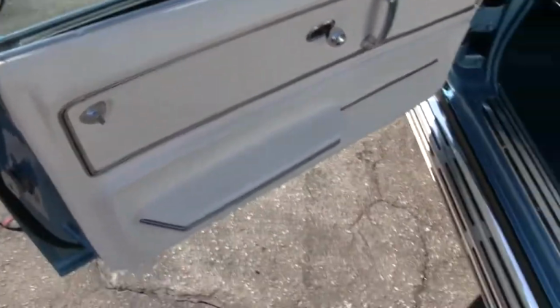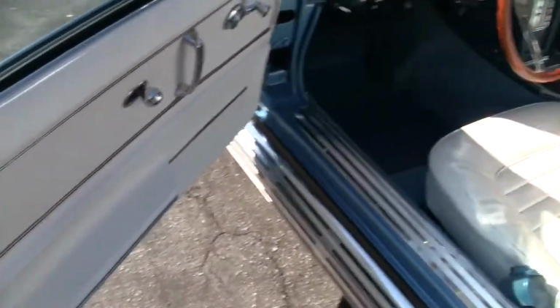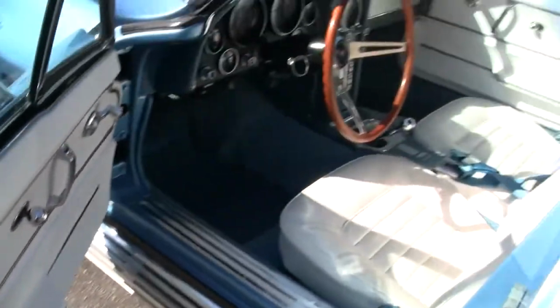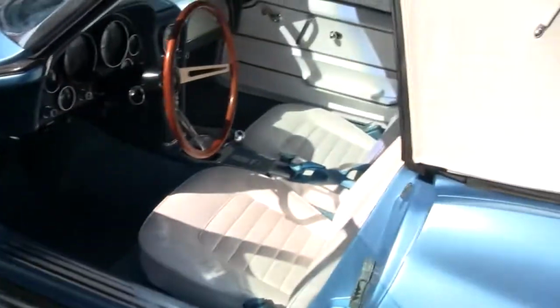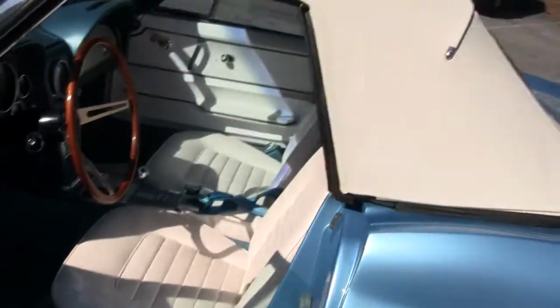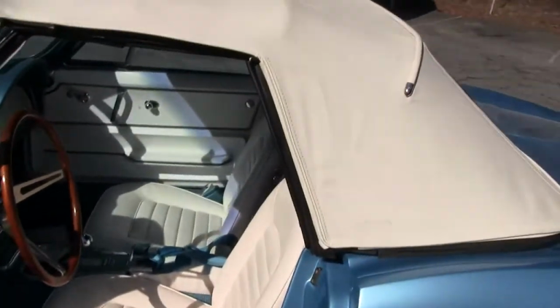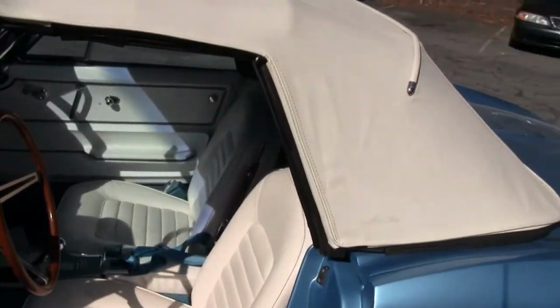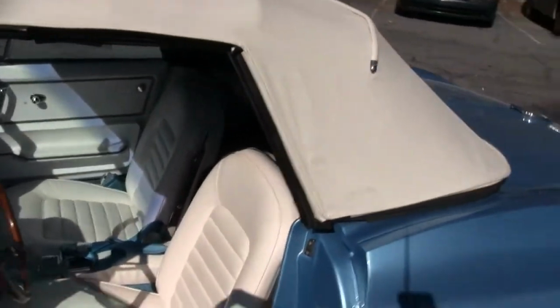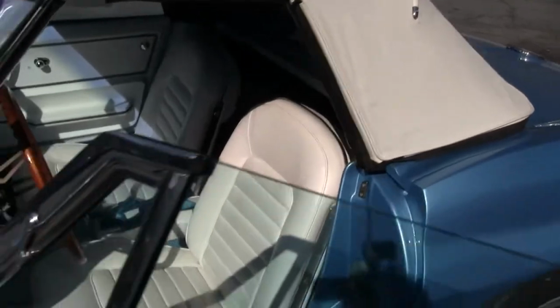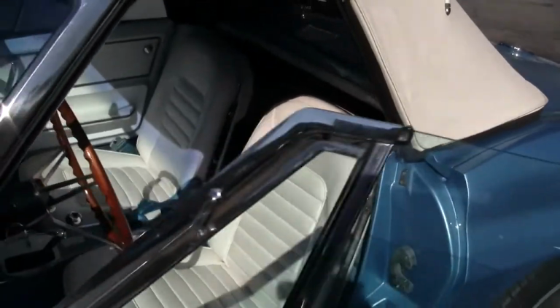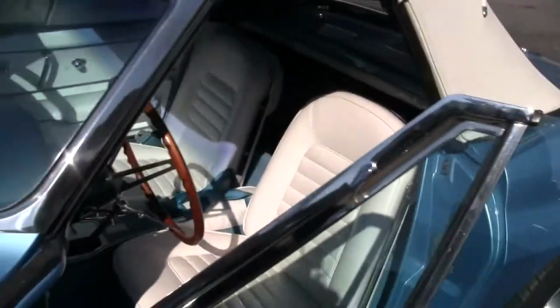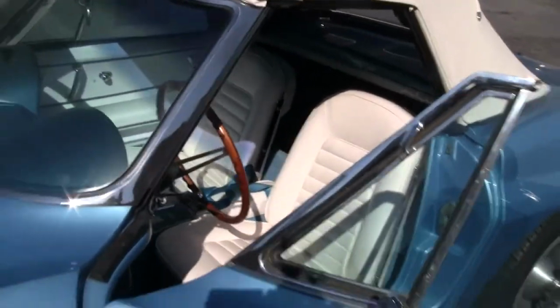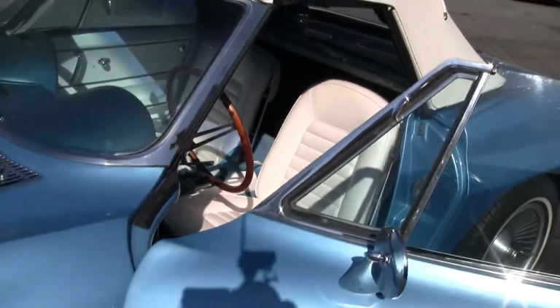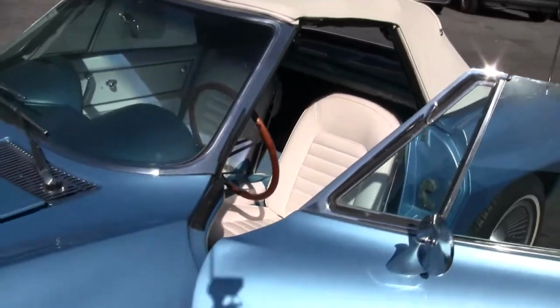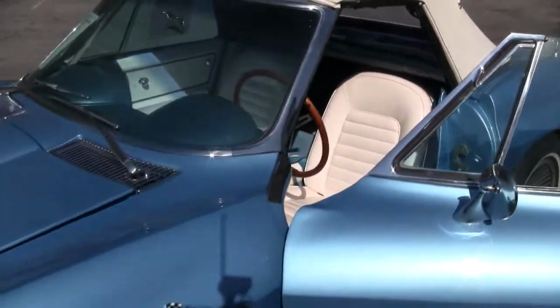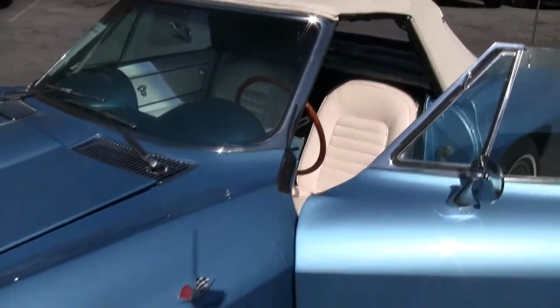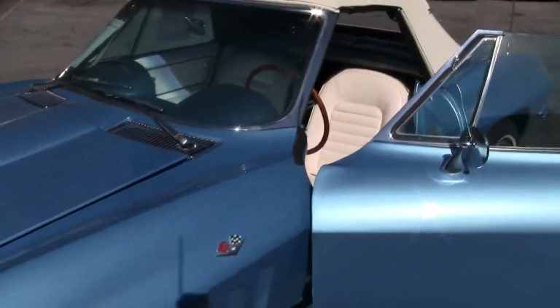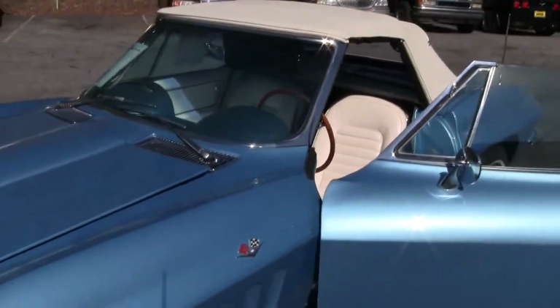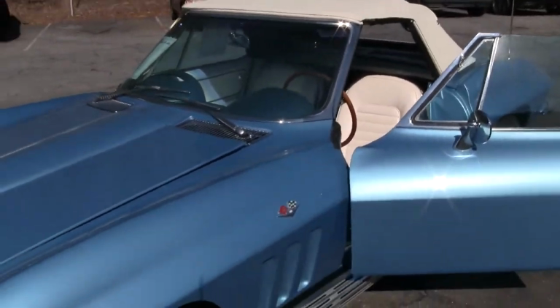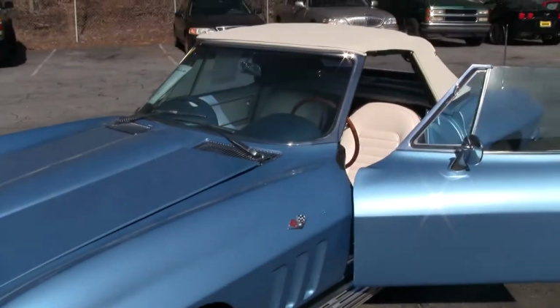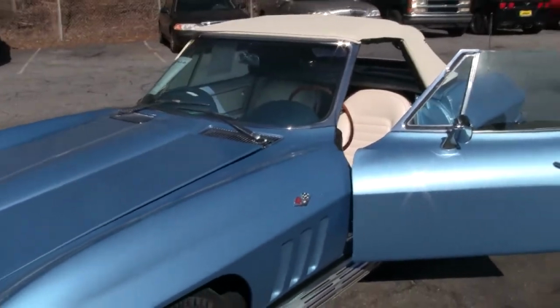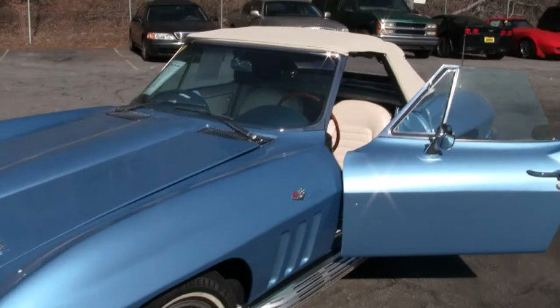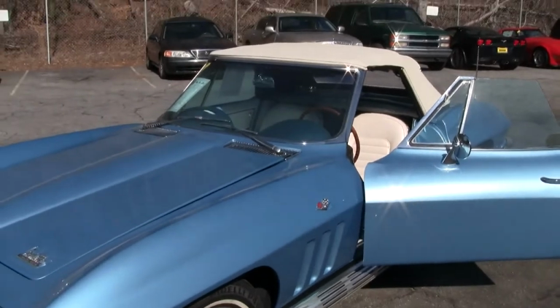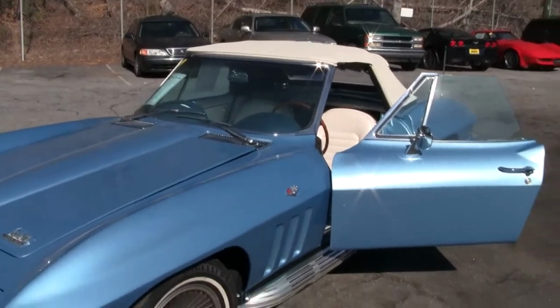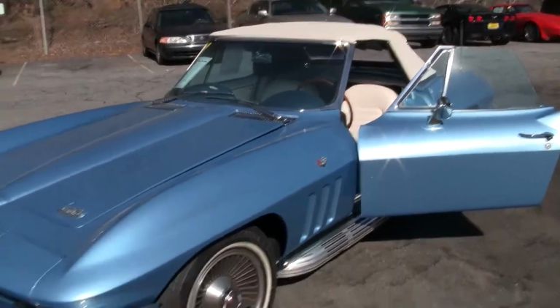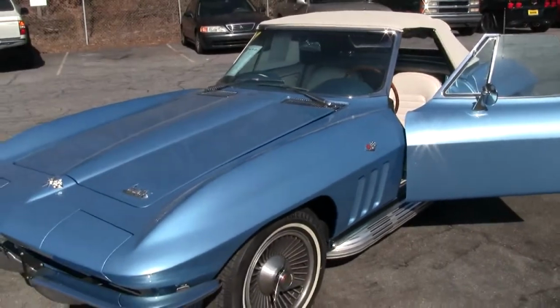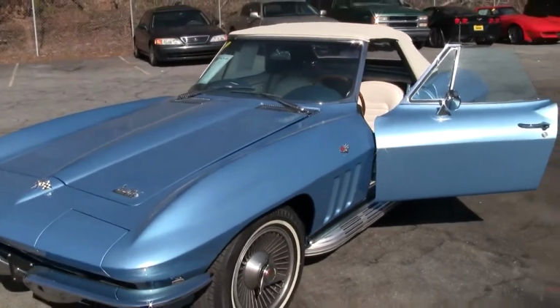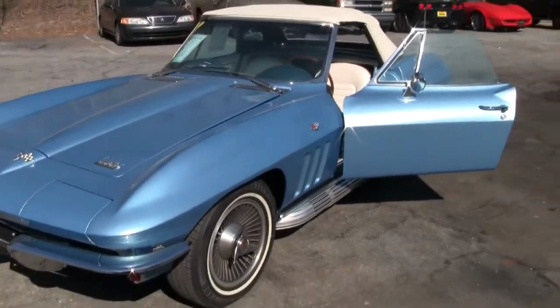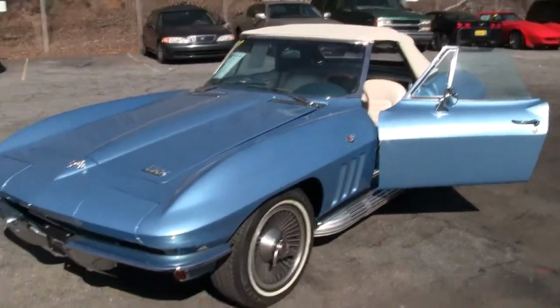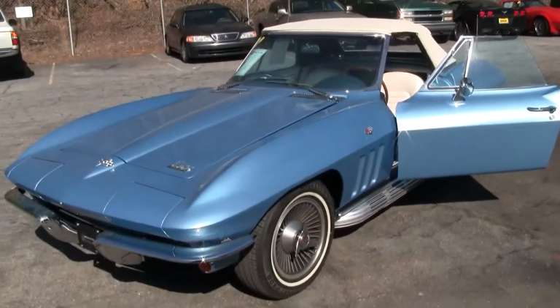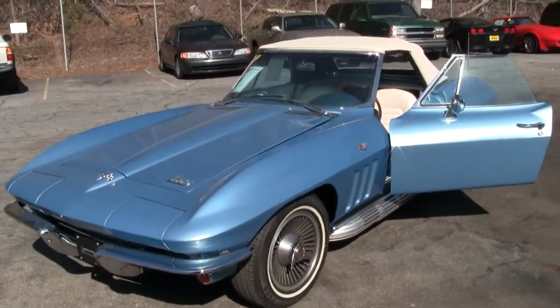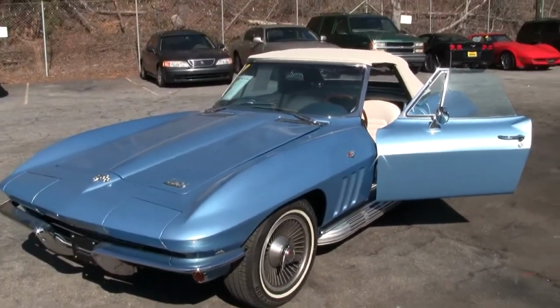Folks, if you'd like to know more about this car or any of our hundreds of Corvettes we have in stock, it's John at buyavet.net. Or give me a call at 770-605-2056 — we'll go for a ride. Thanks.